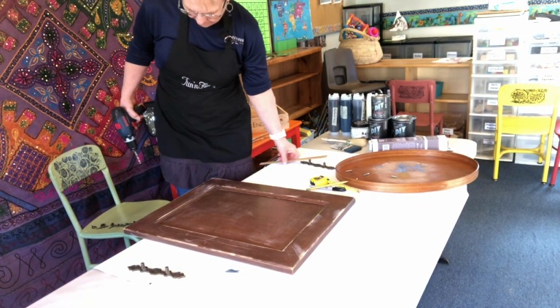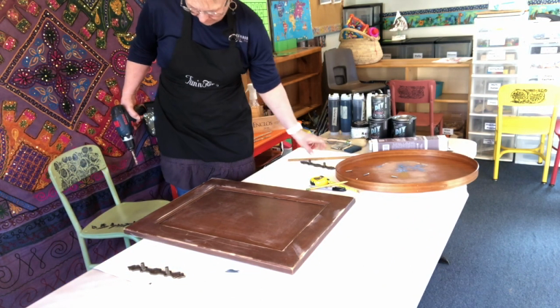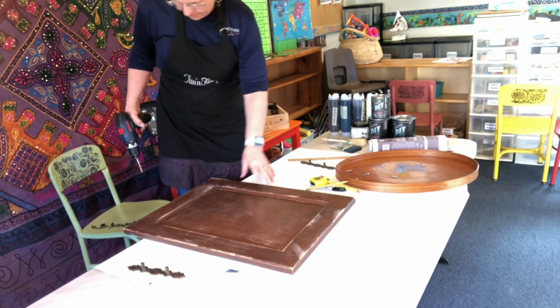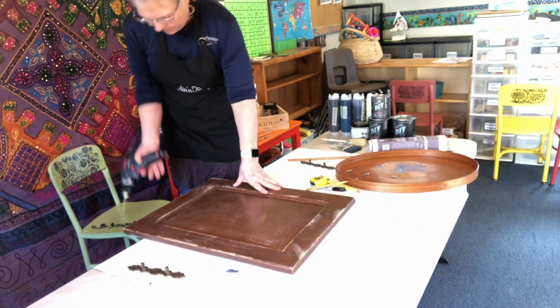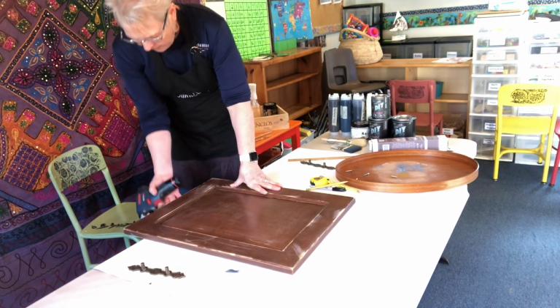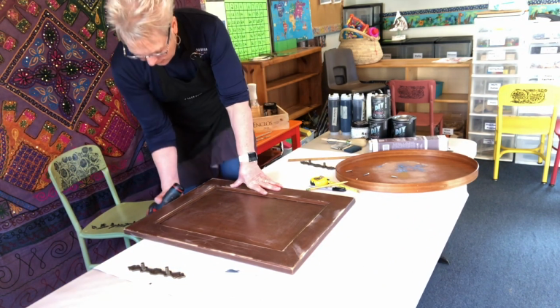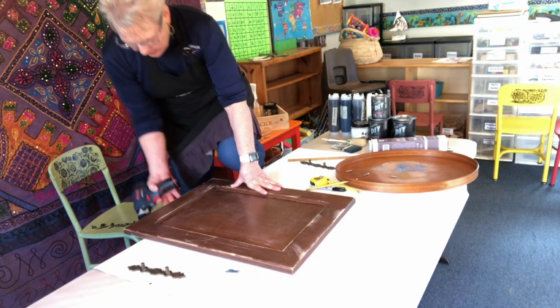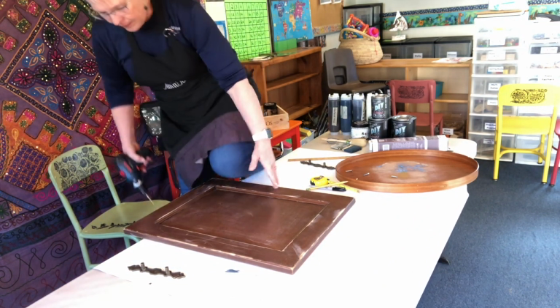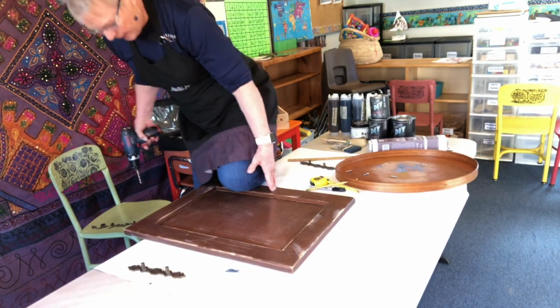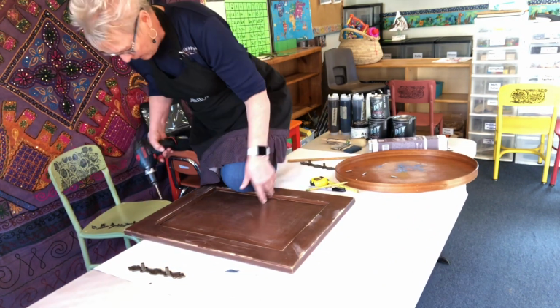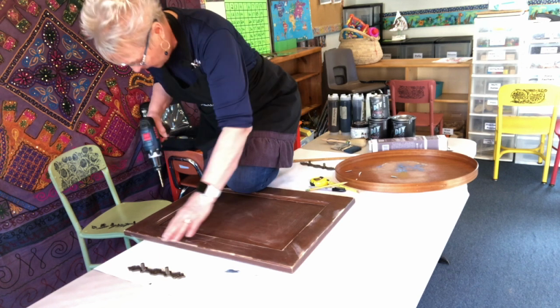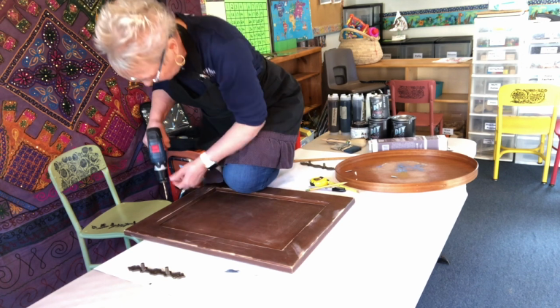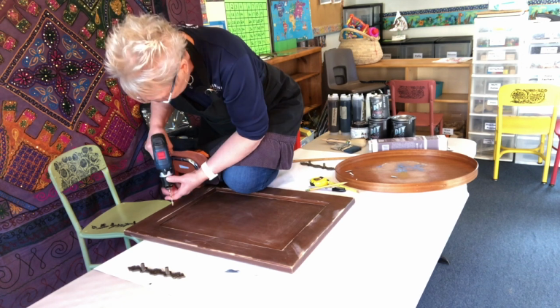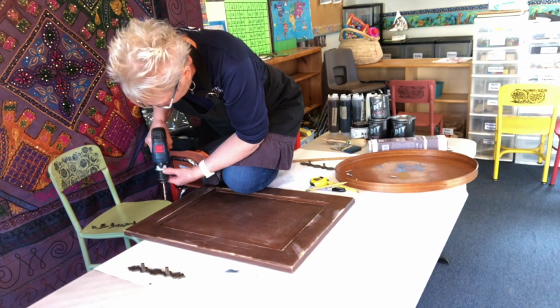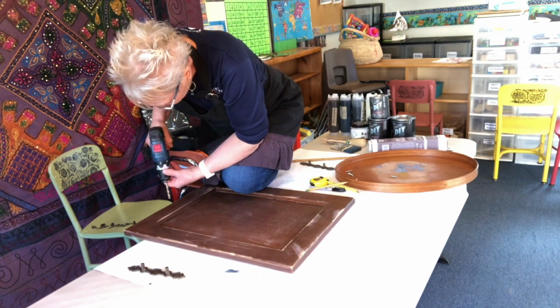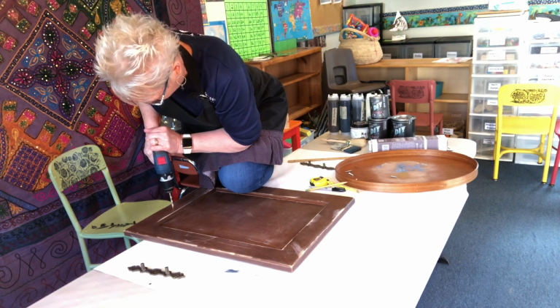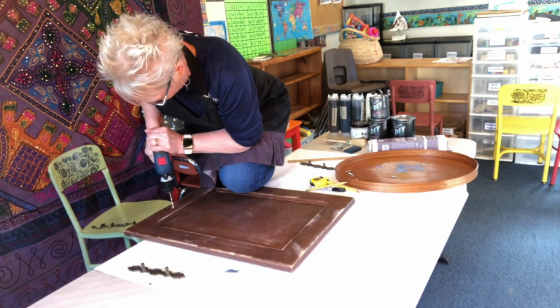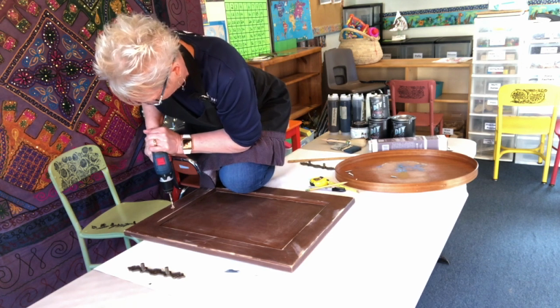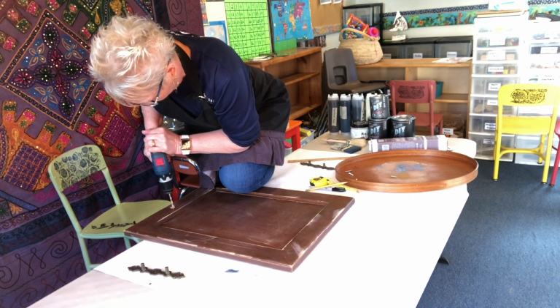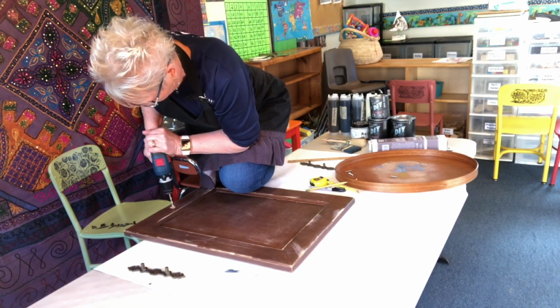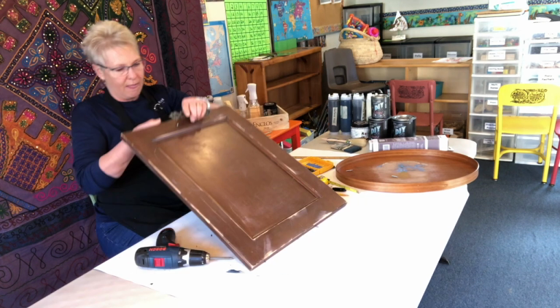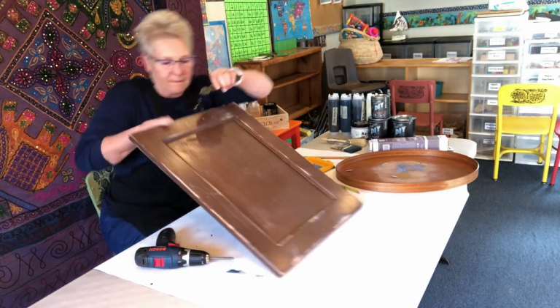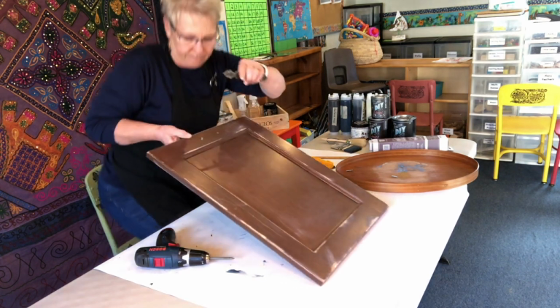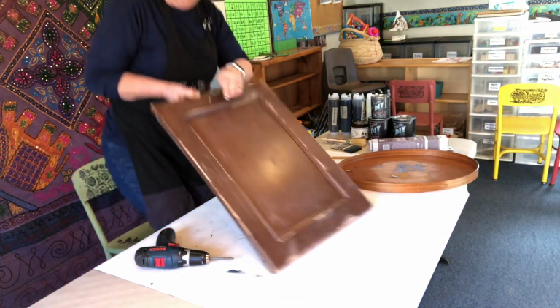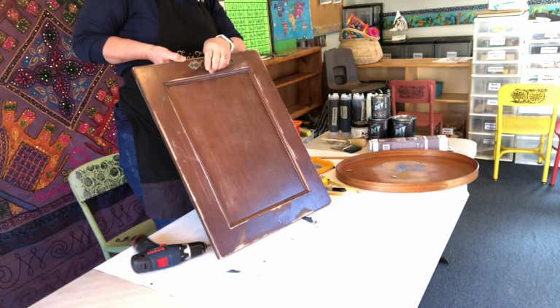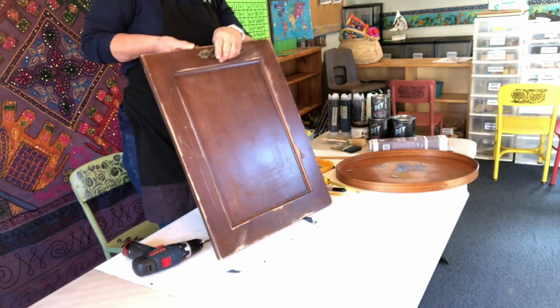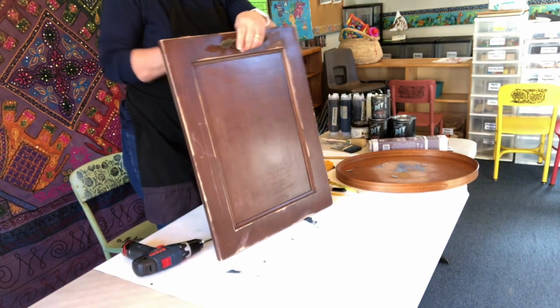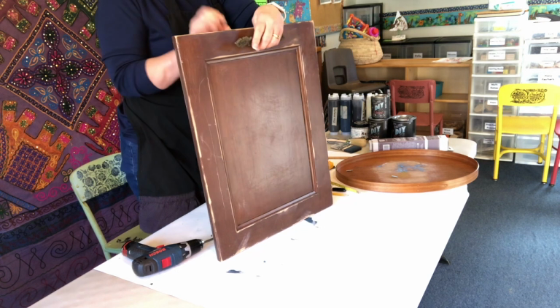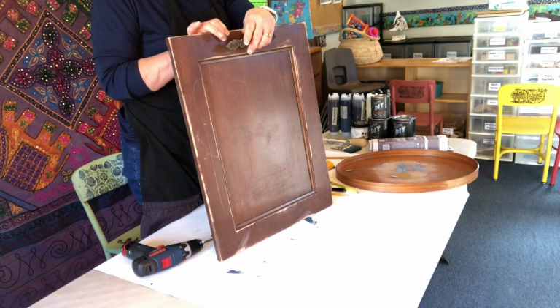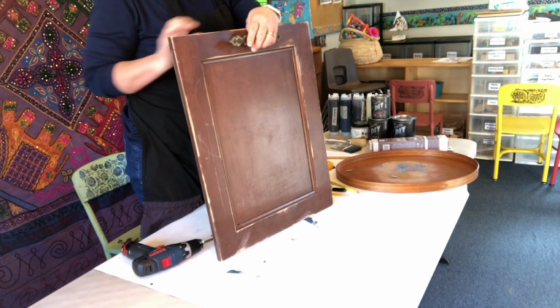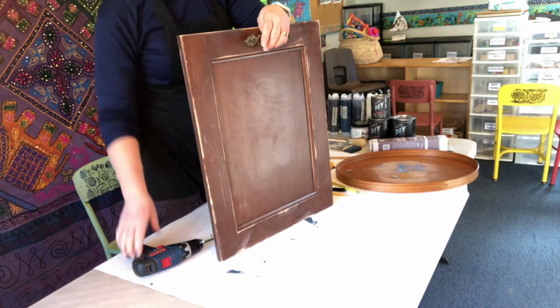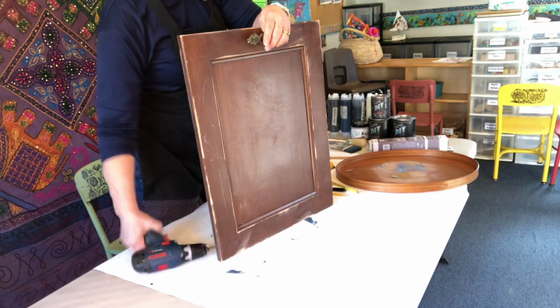I found the oval tray at VV — that's what I call Value Village. The cabinet door was in my daughter's classroom; she's a teacher and she passed it on to me.